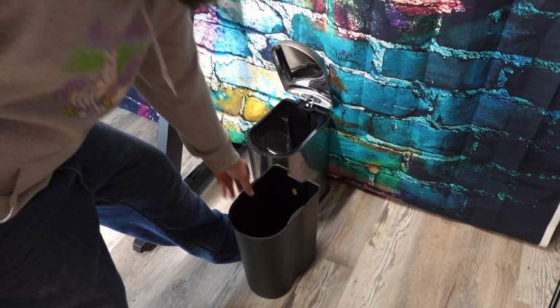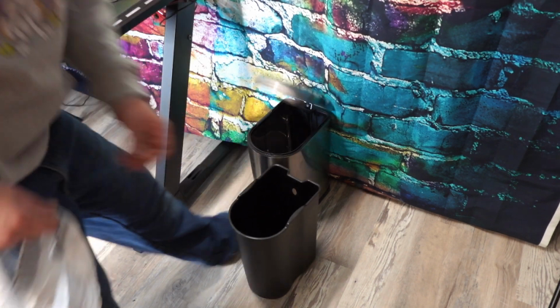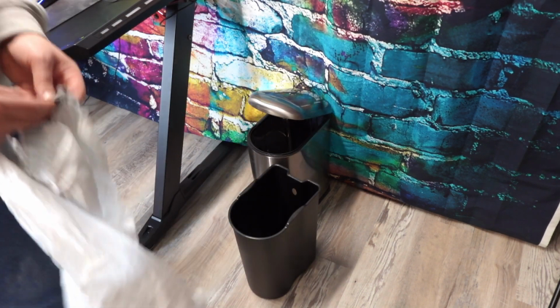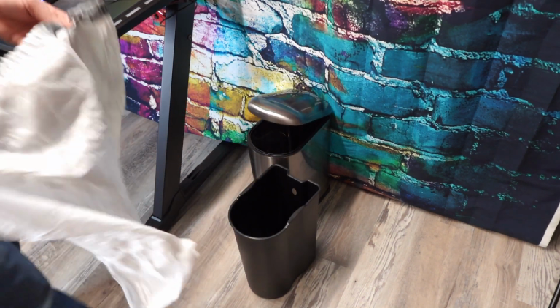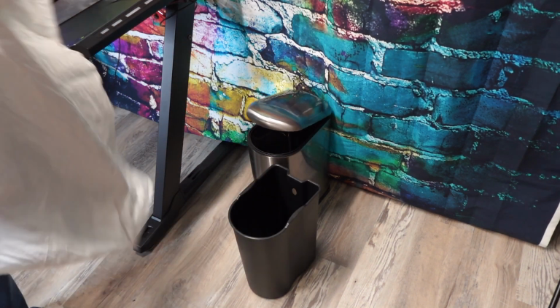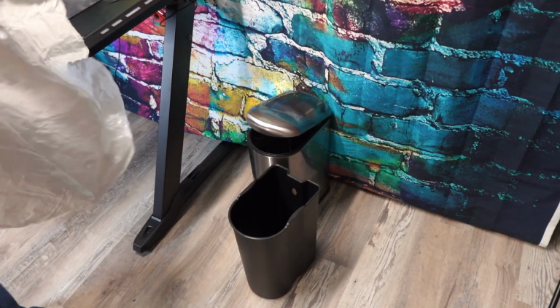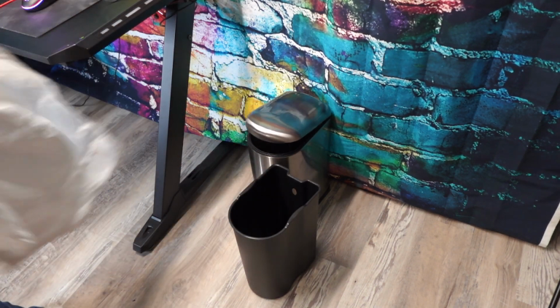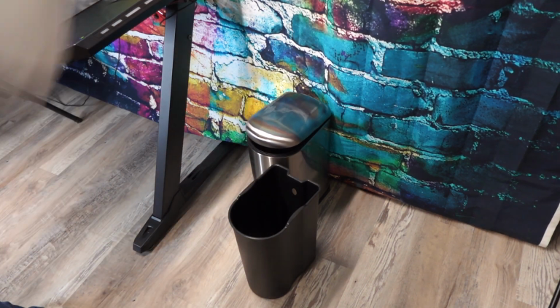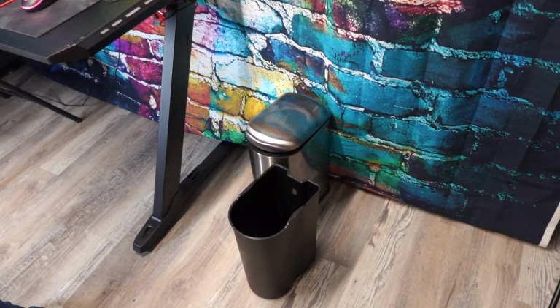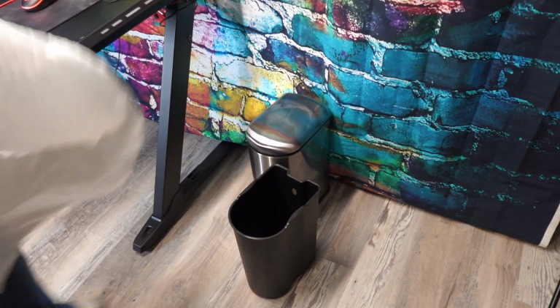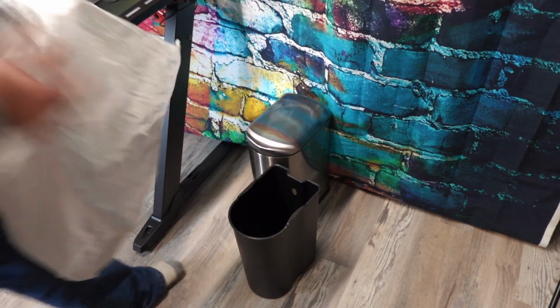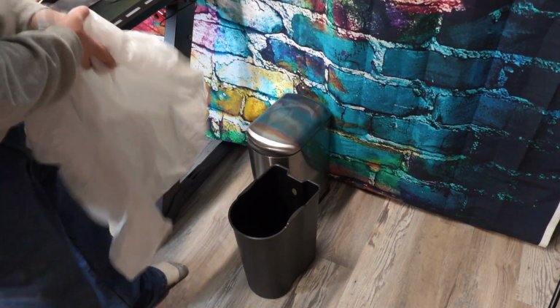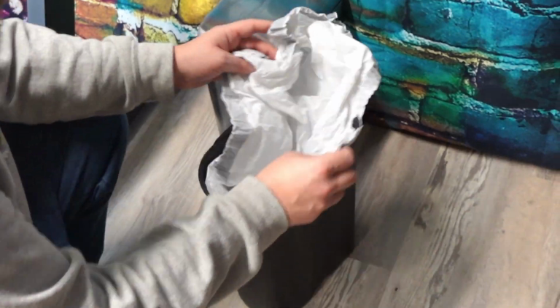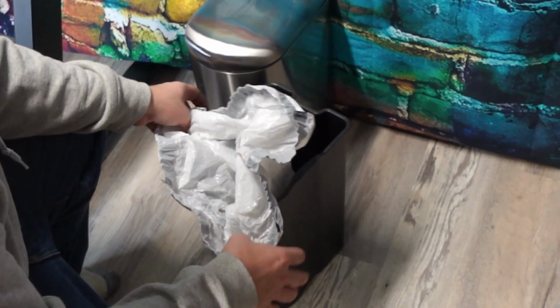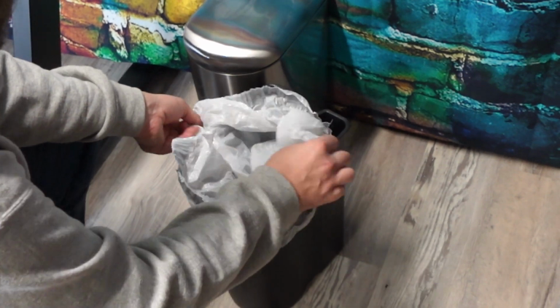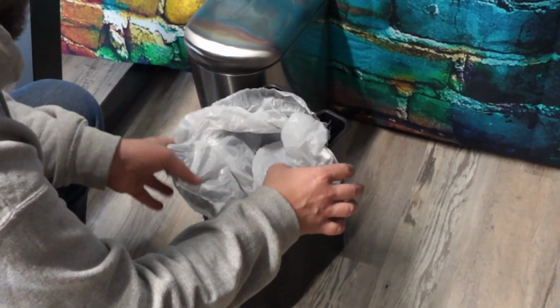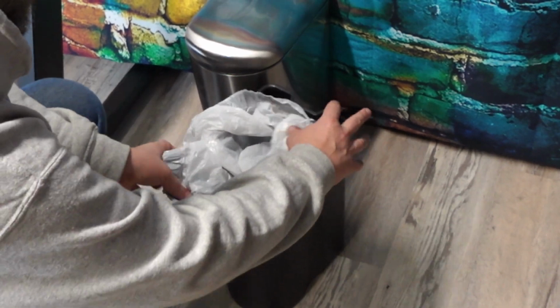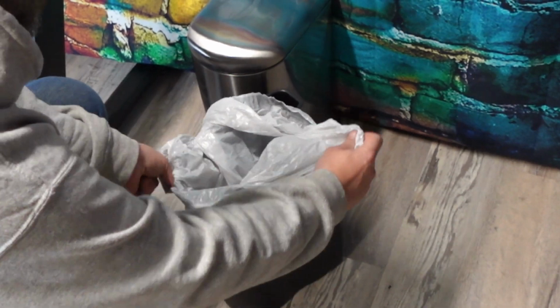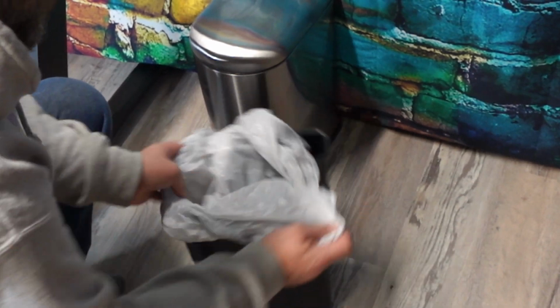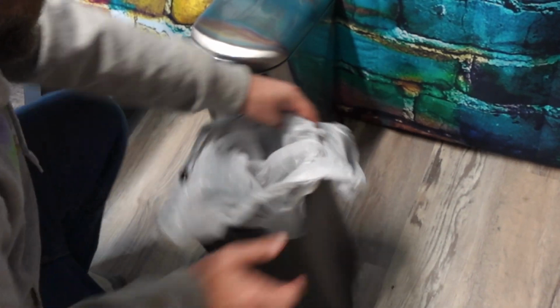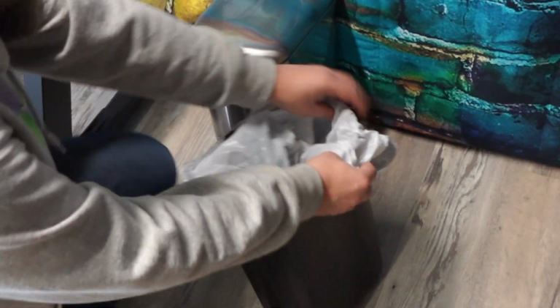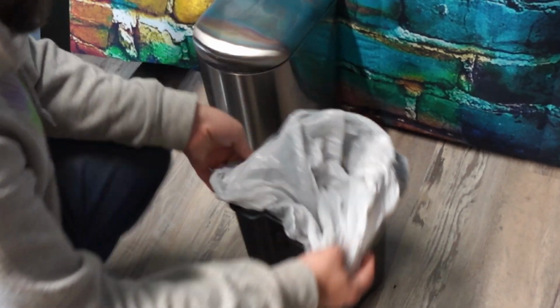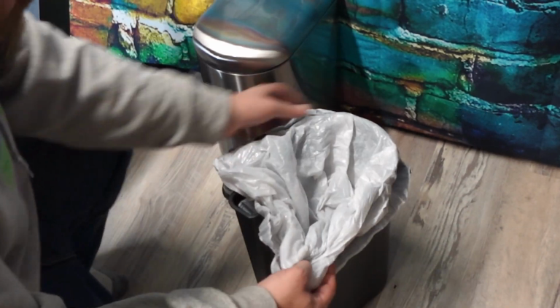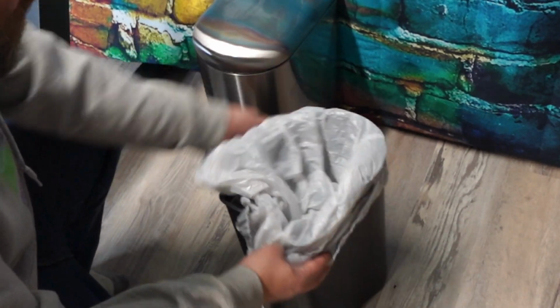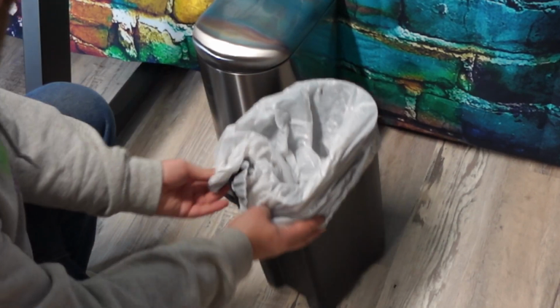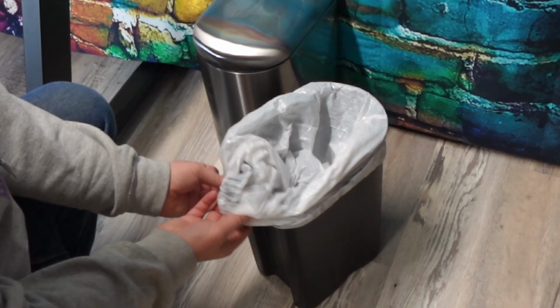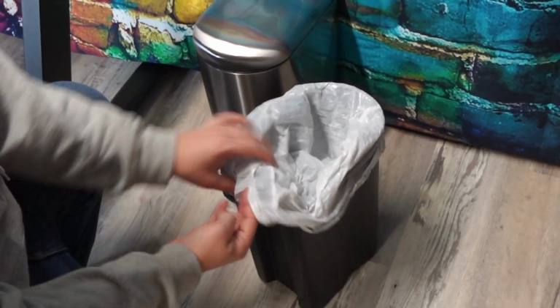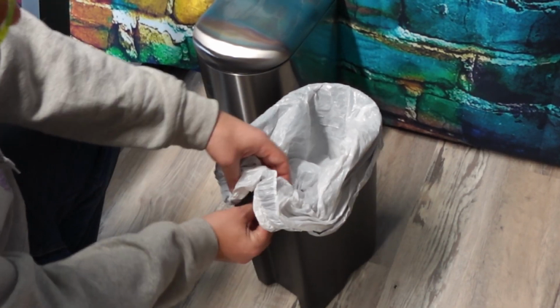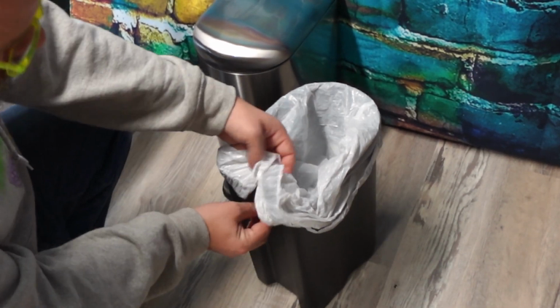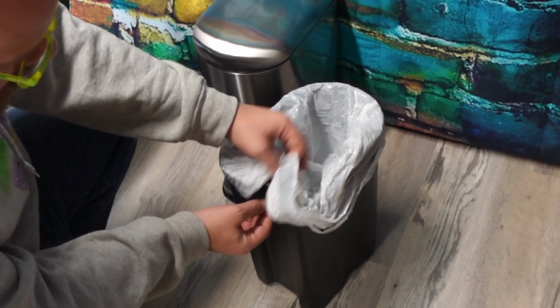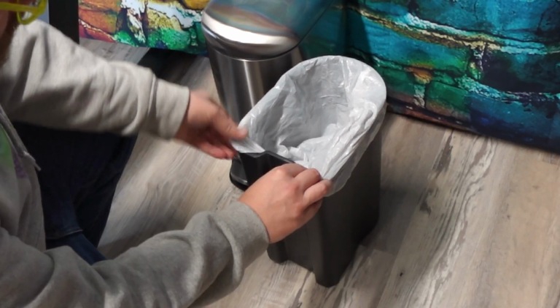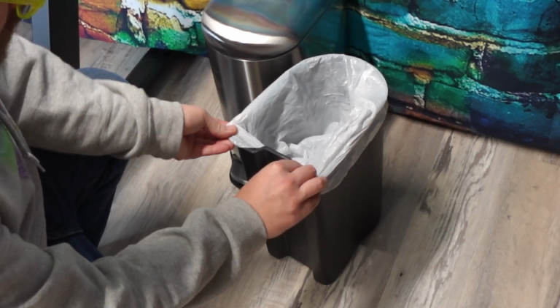It's a wonderful soft close lid — it makes it so it doesn't slam shut and scare everybody. When you open the can, you find a heavy duty plastic bucket that you can just easily take out.